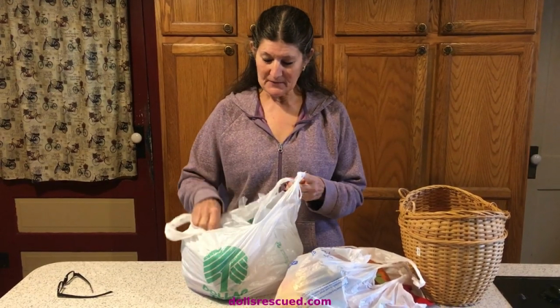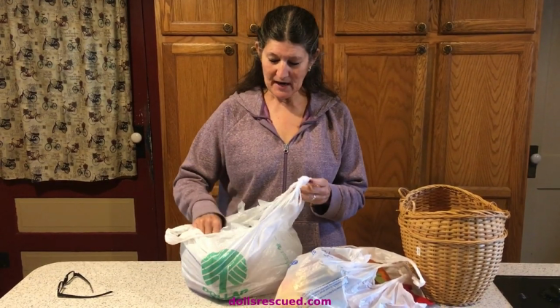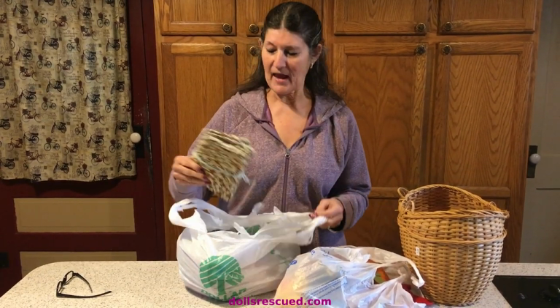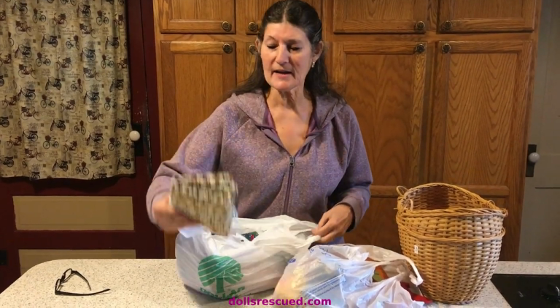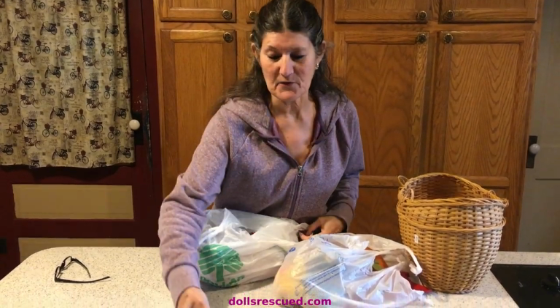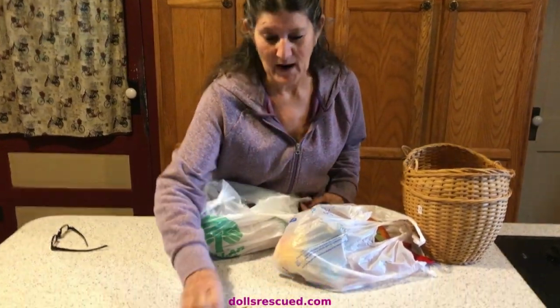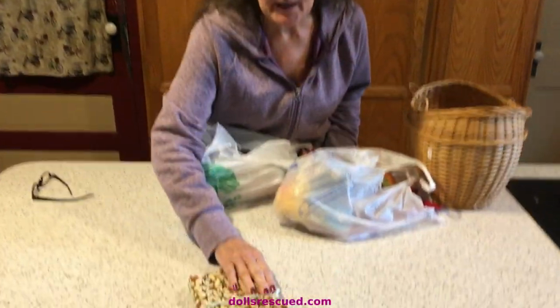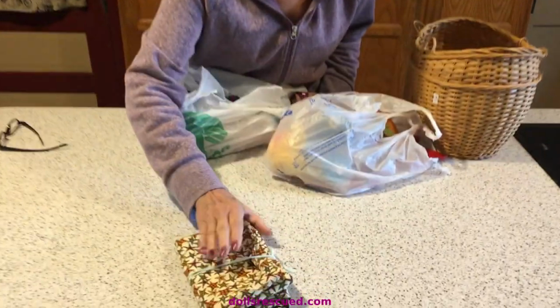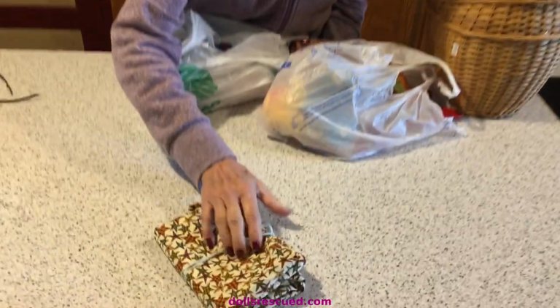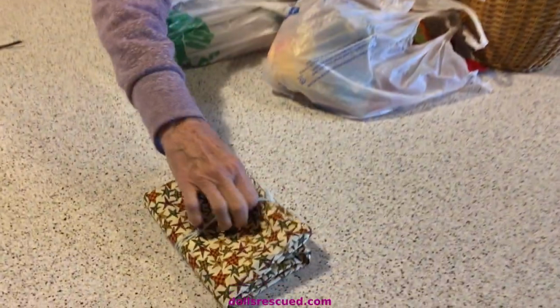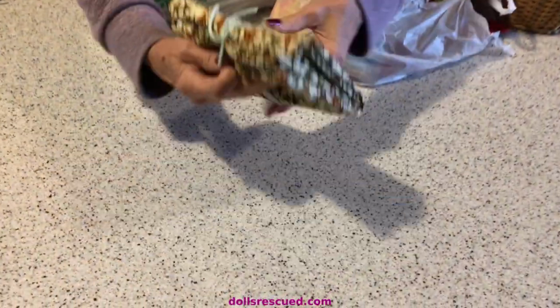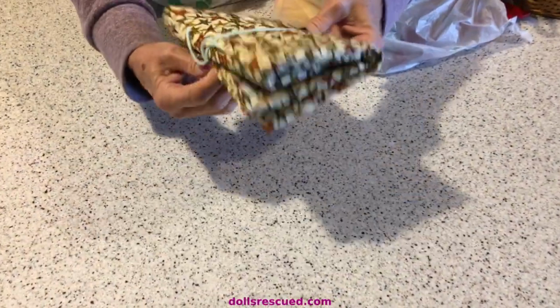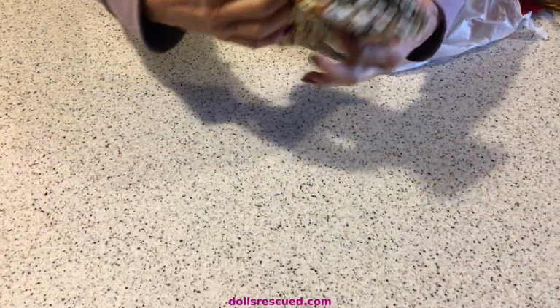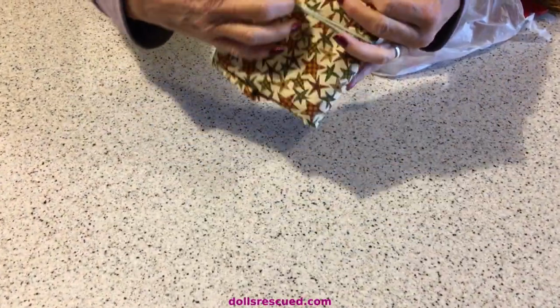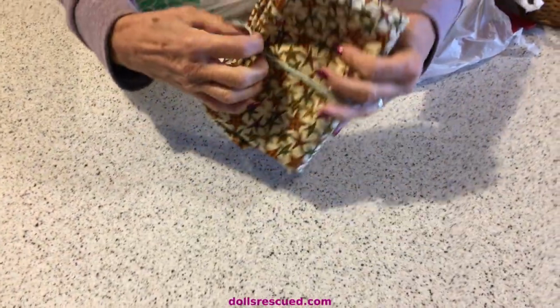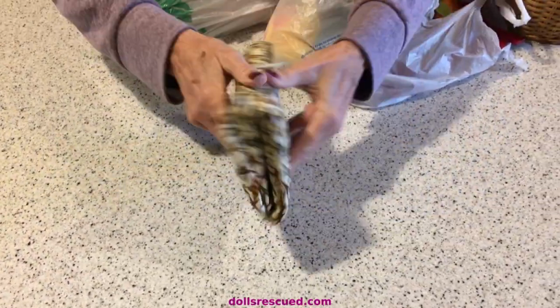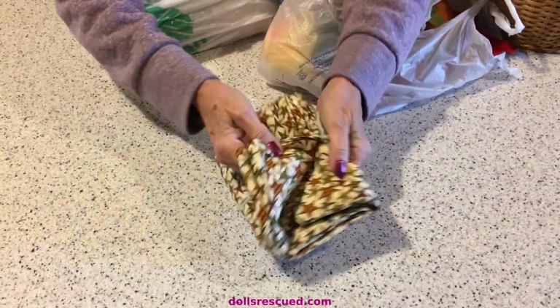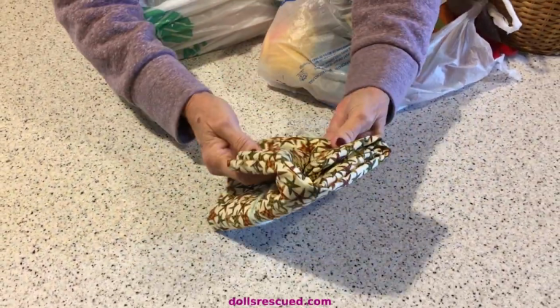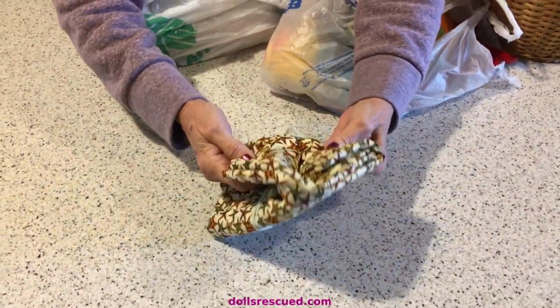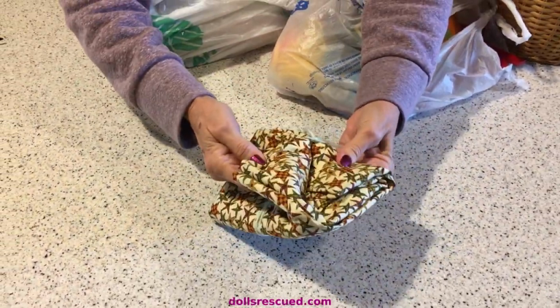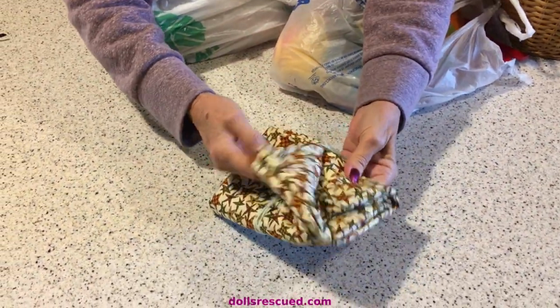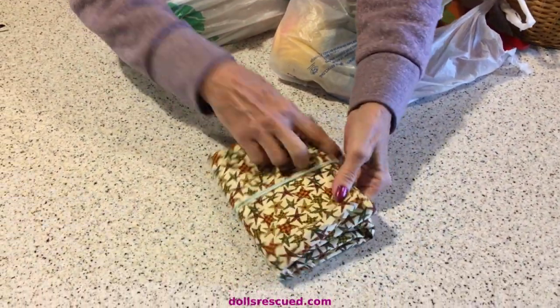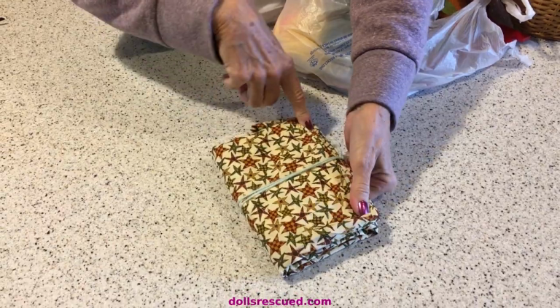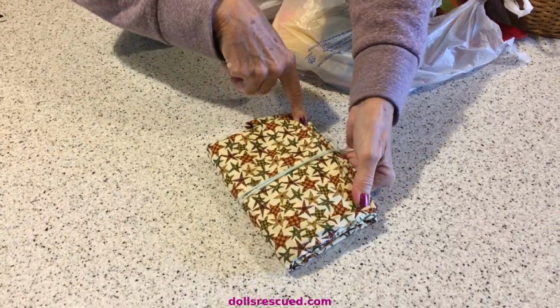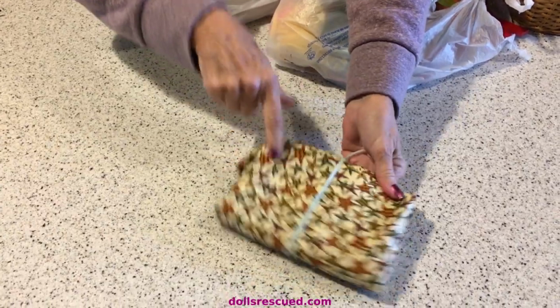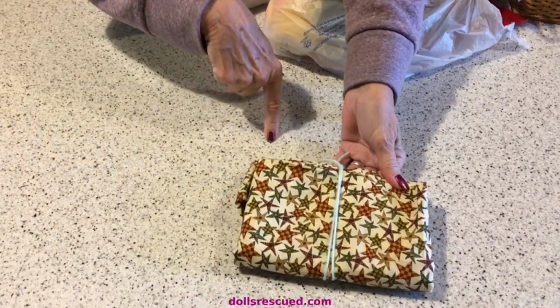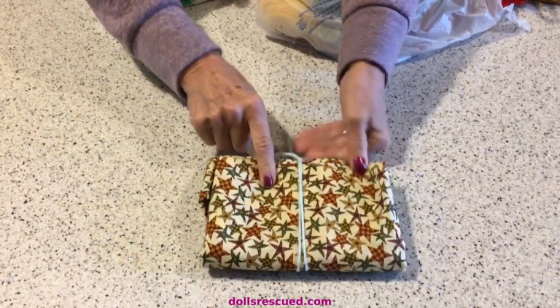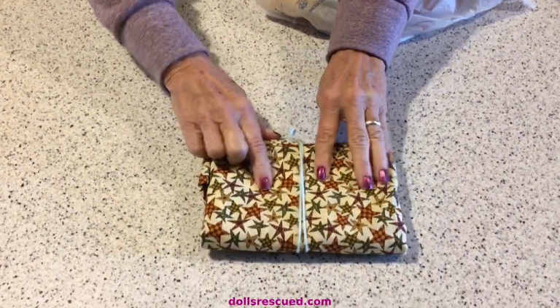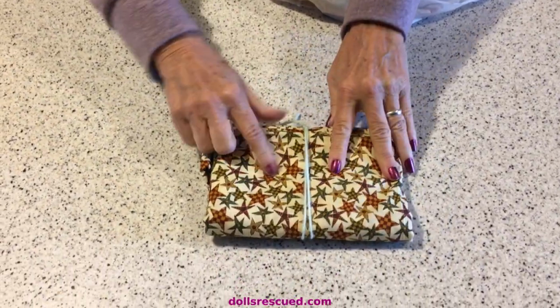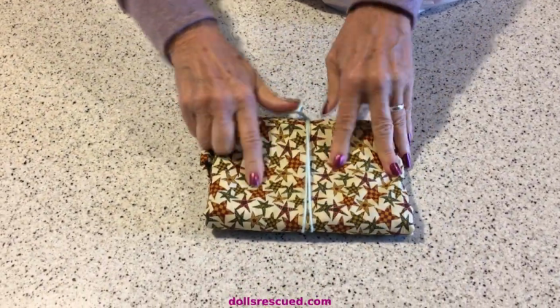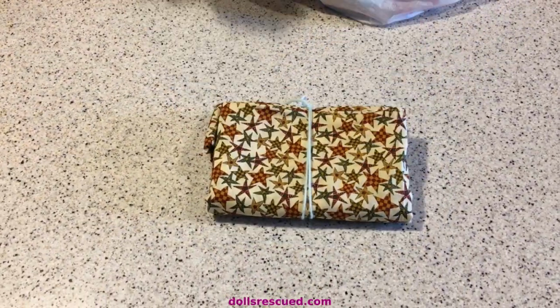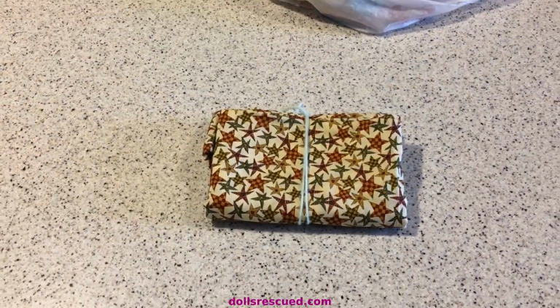It was kind of a heyday for fabric. Isn't that cute? I don't know how much is here, but there is enough for doll clothes, that's for sure. And that is a good size print.